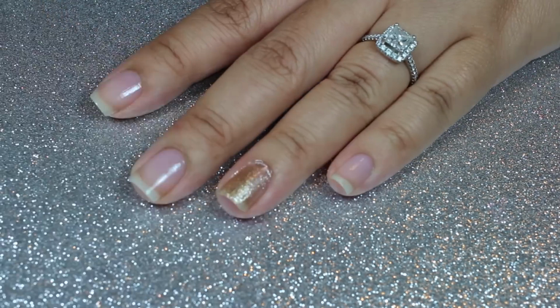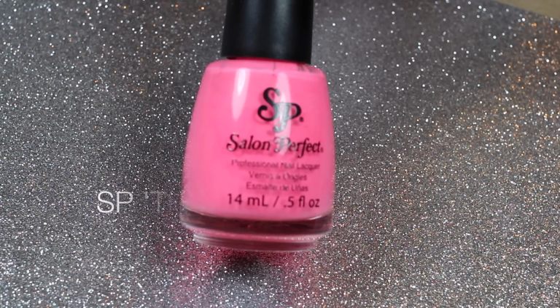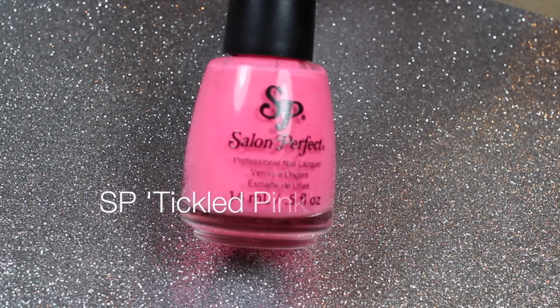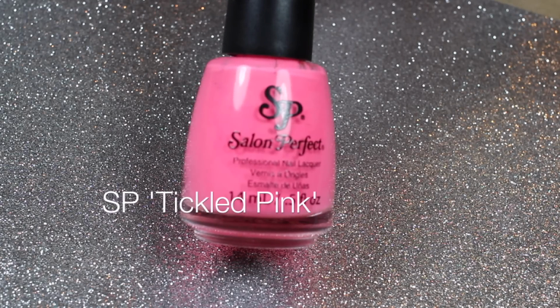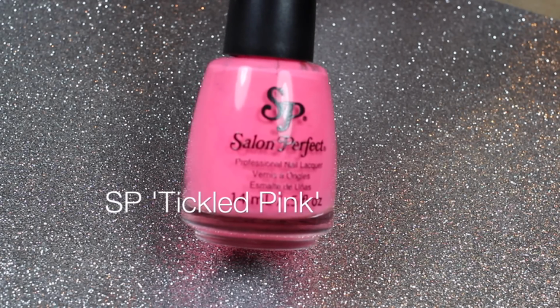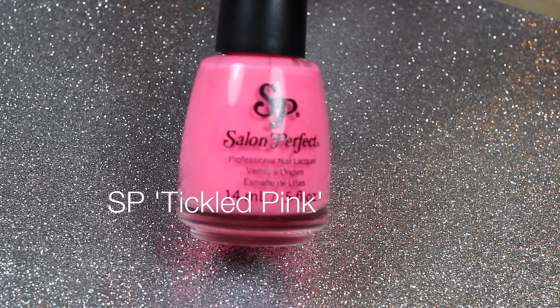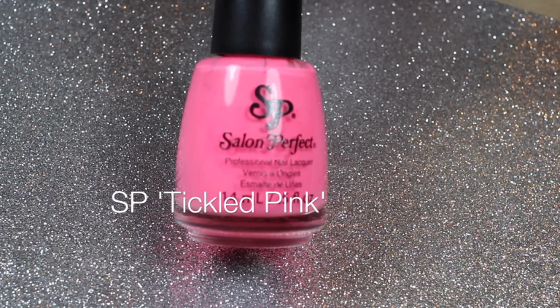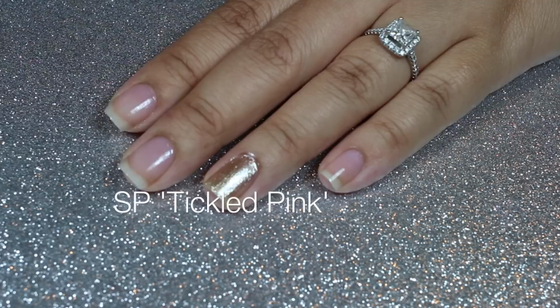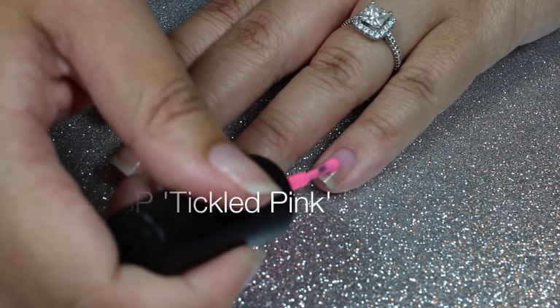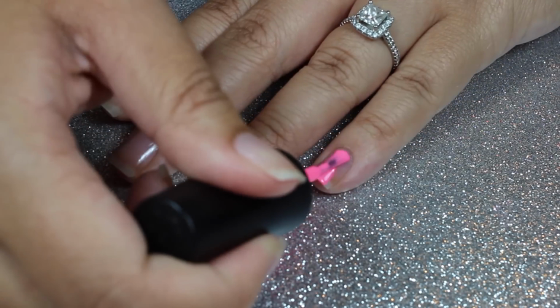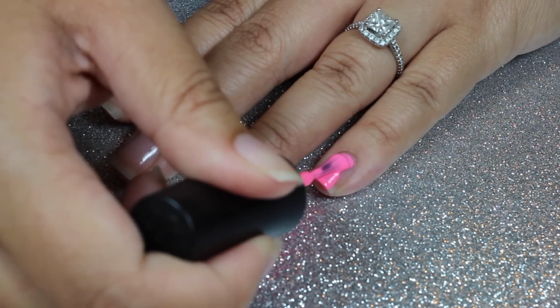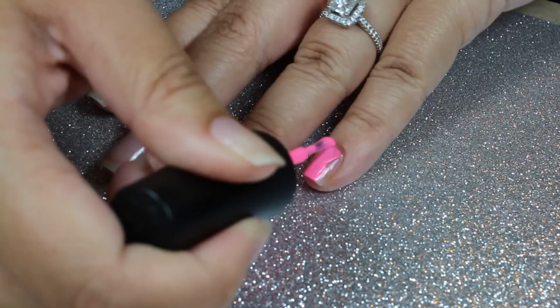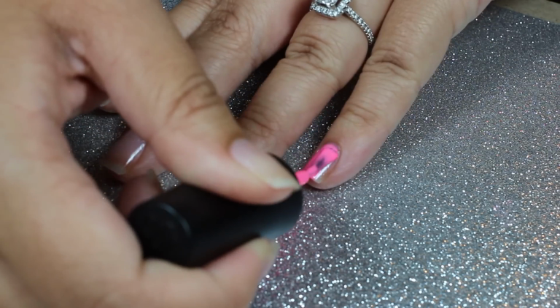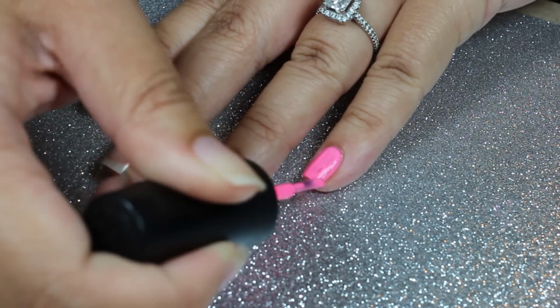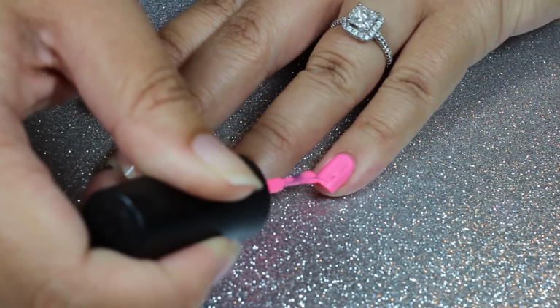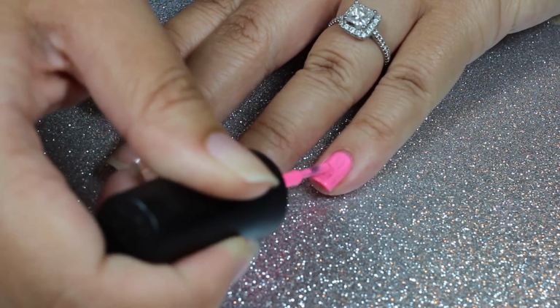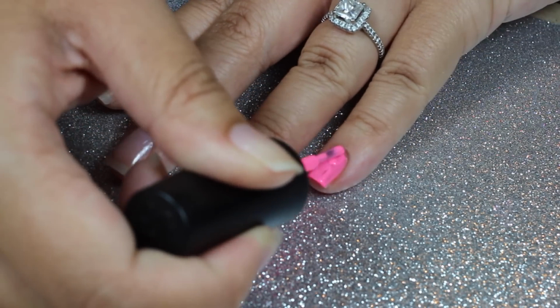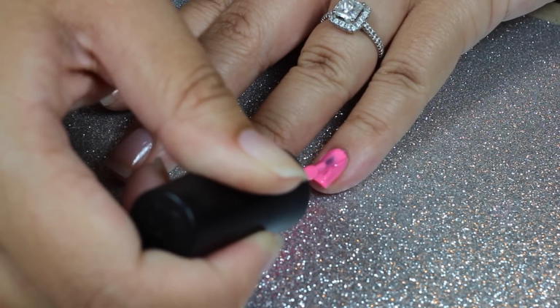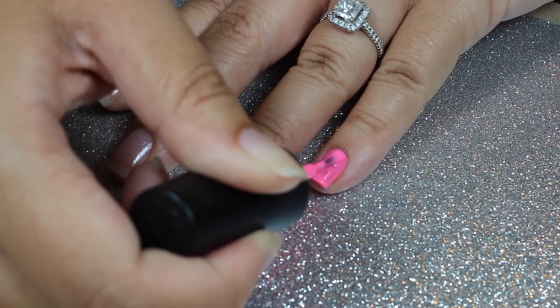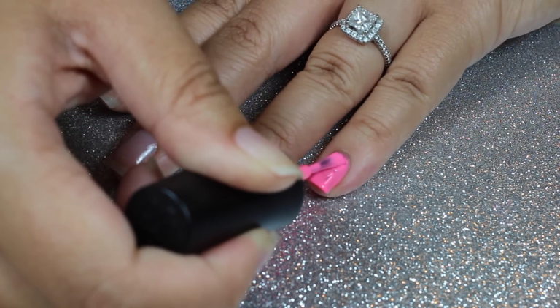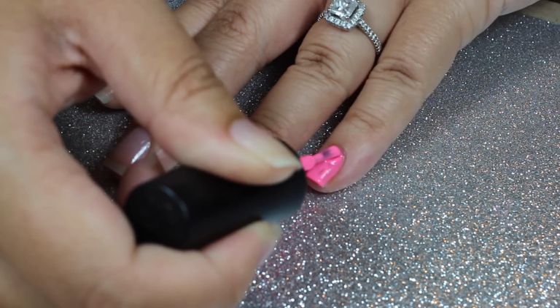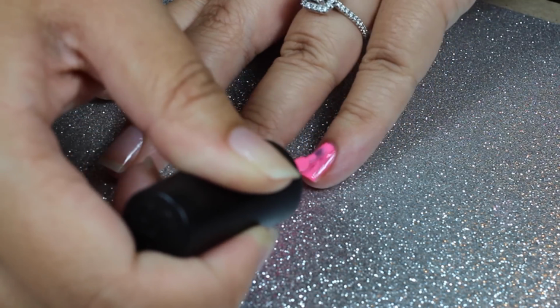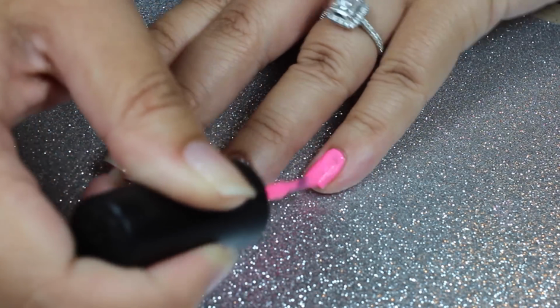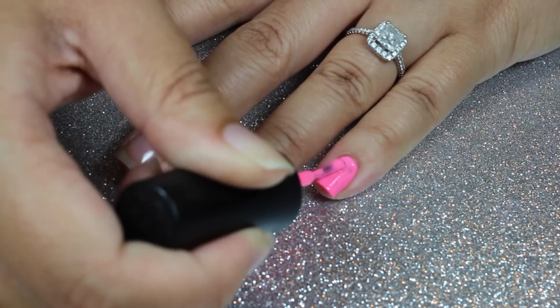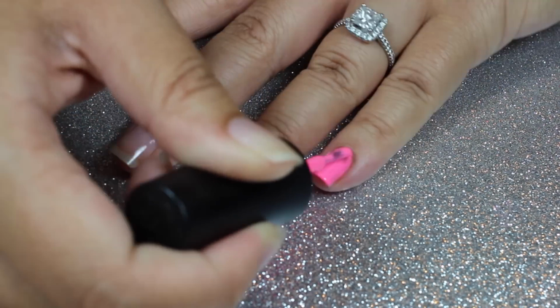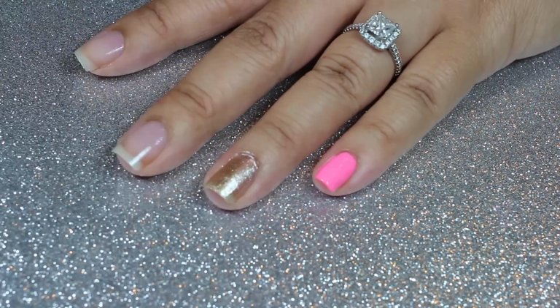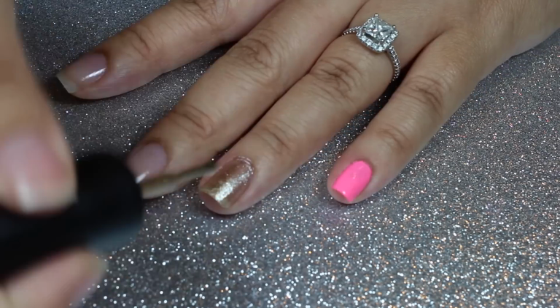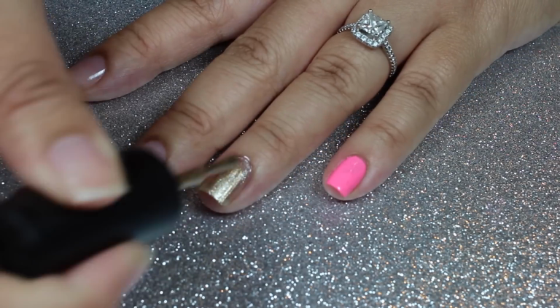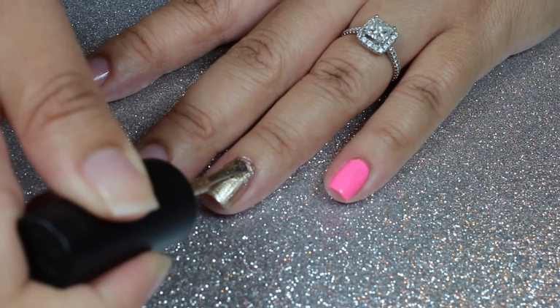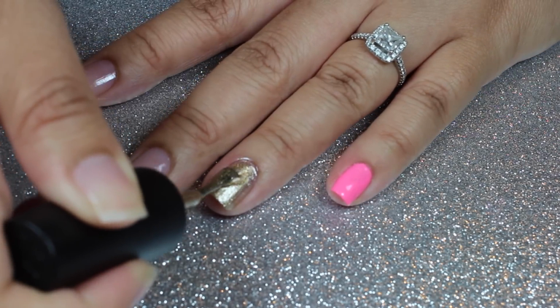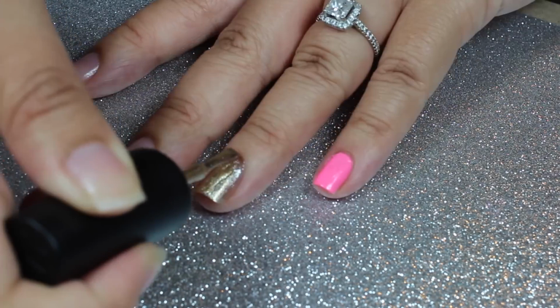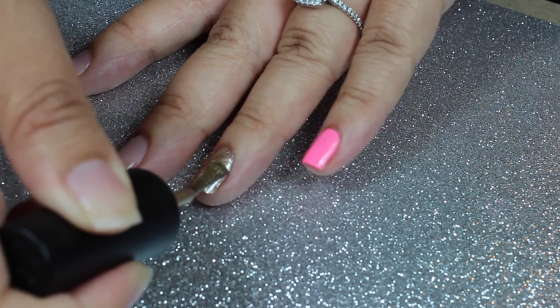Then Salon Perfect Tickled Pink on my pinky. Apply a second coat of each polish.